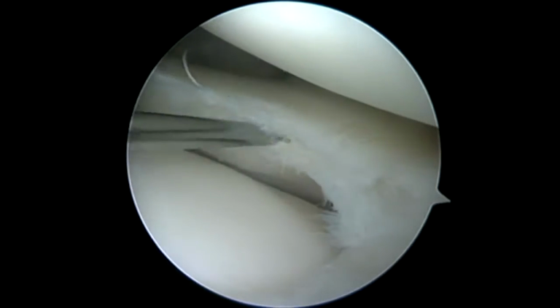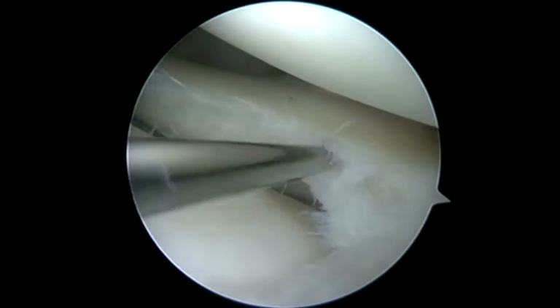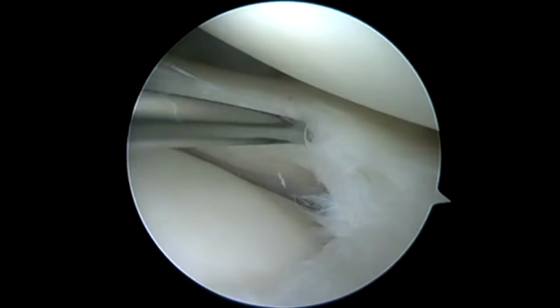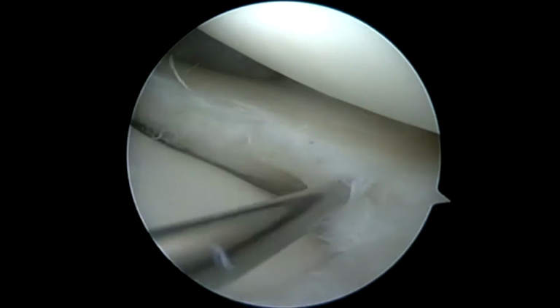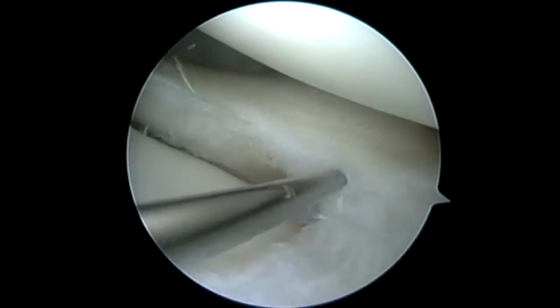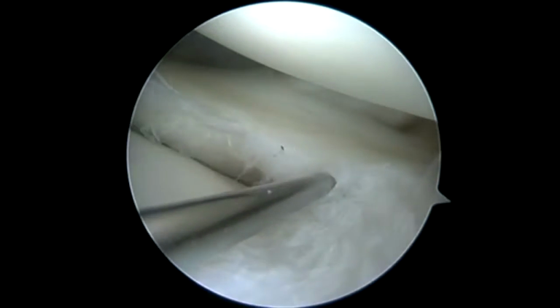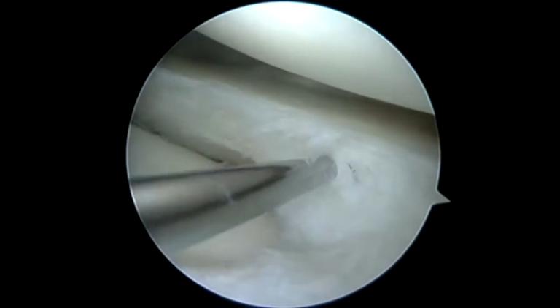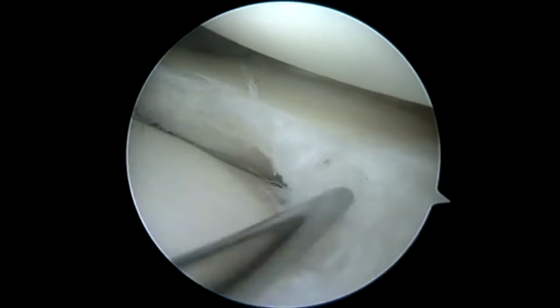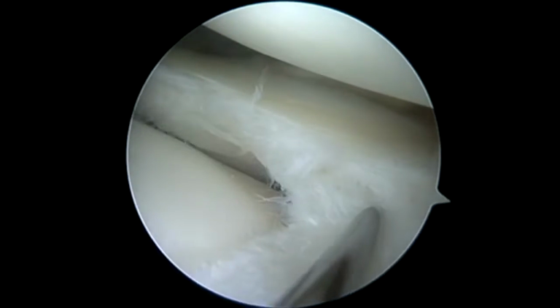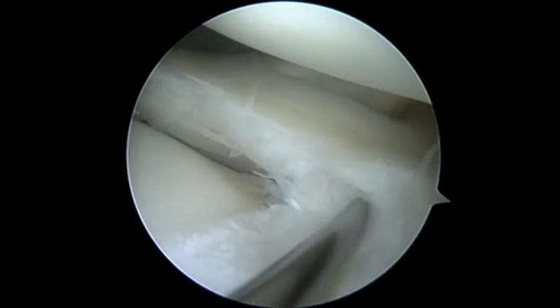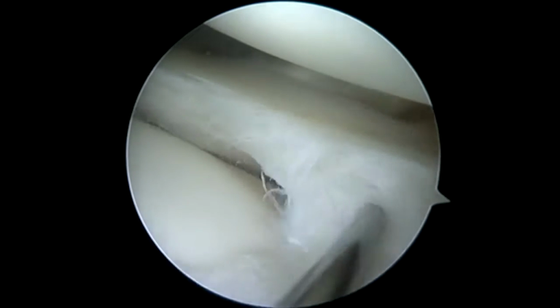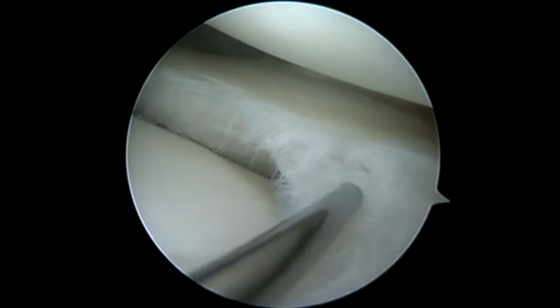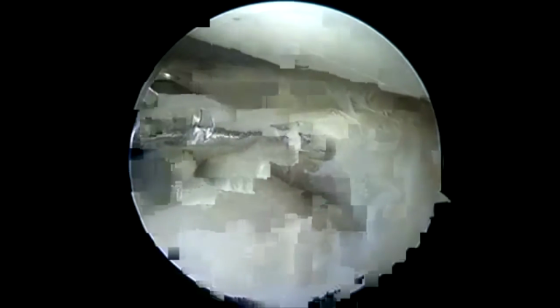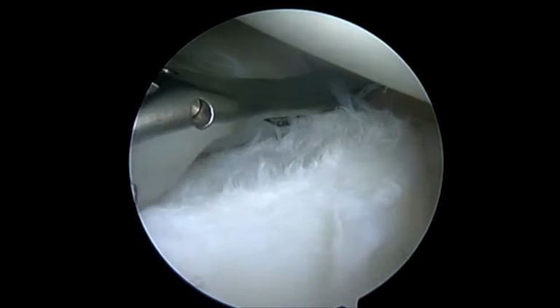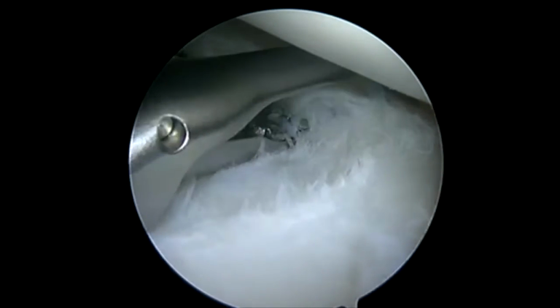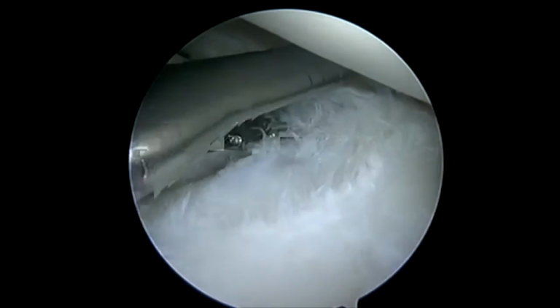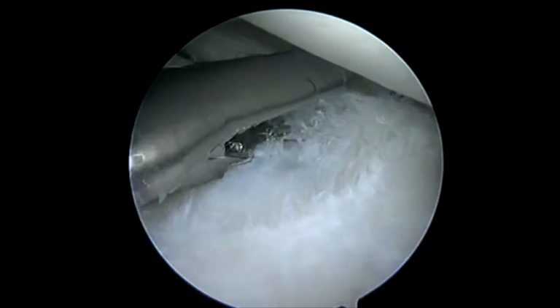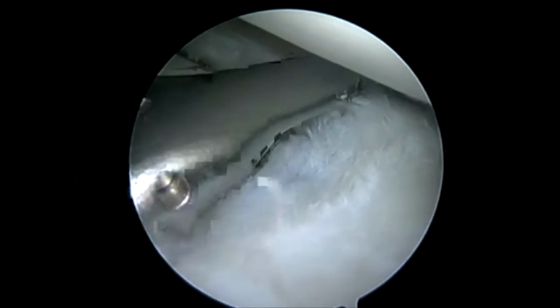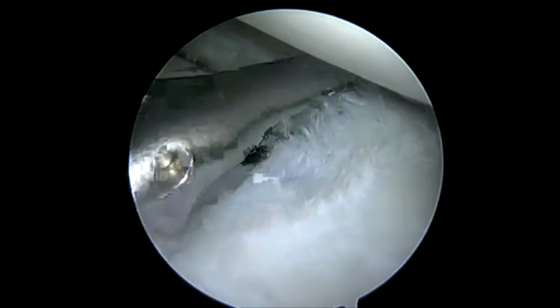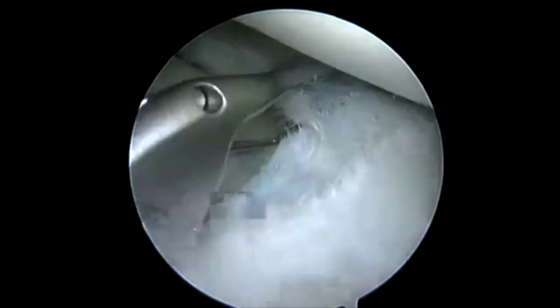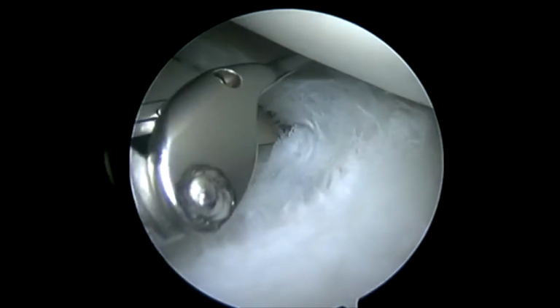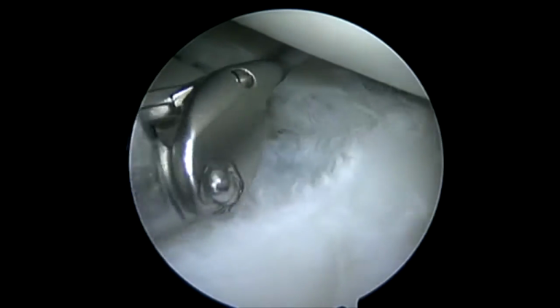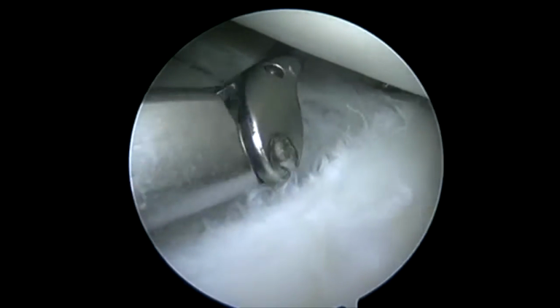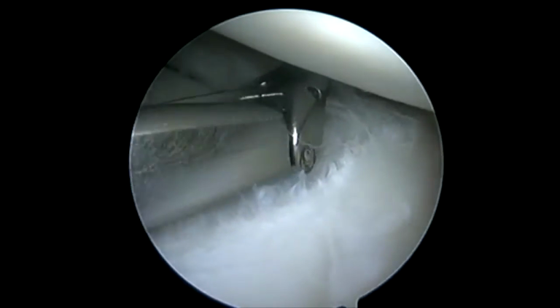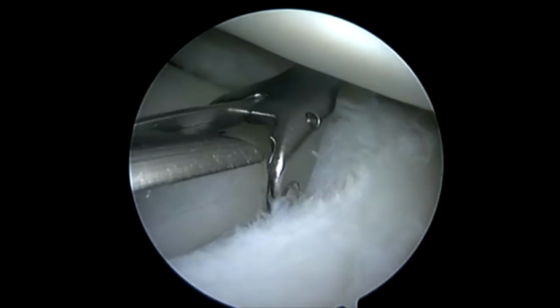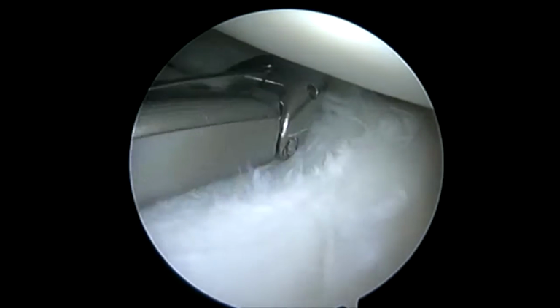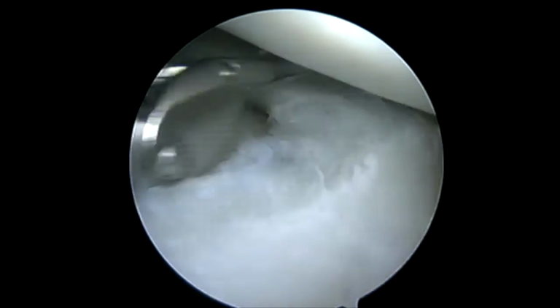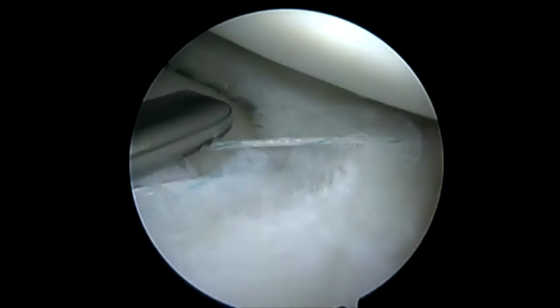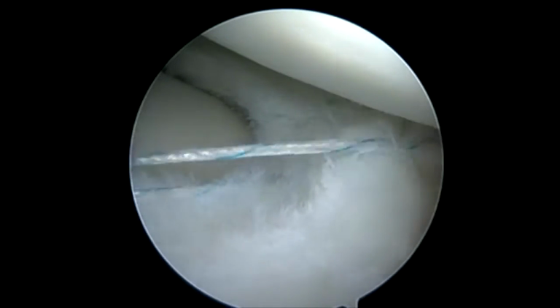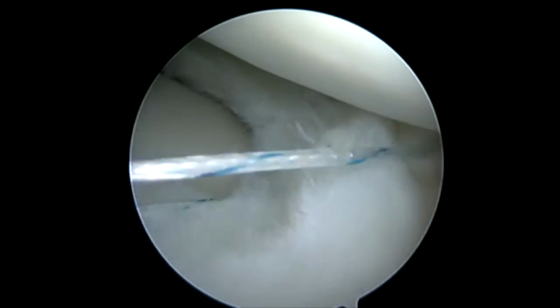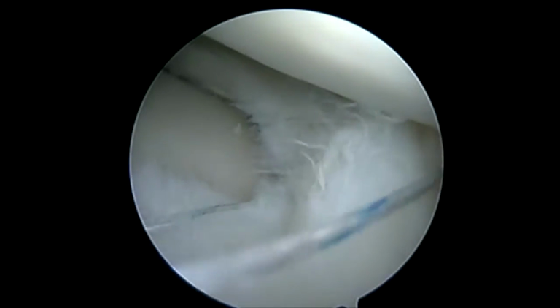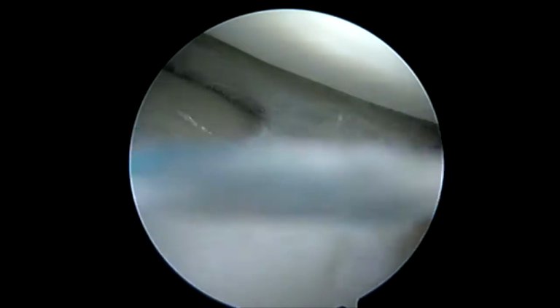Here we're tripping this horizontal cleavage tear in the lateral meniscus. She's actually got a little bit of cystic appearance of that posterior horn lateral meniscus. We did get some fluid out after we had trephinated it, so we're going to go ahead and repair that with our Nova Stitch Plus.